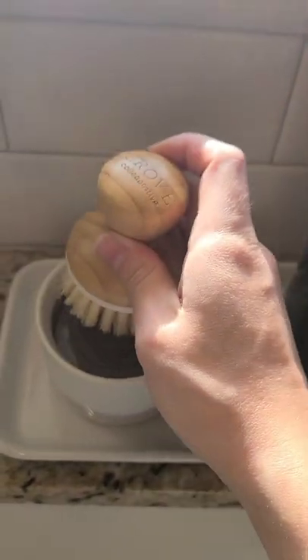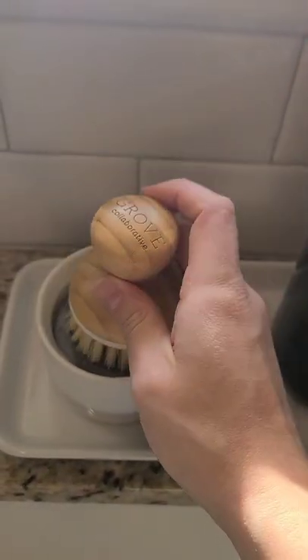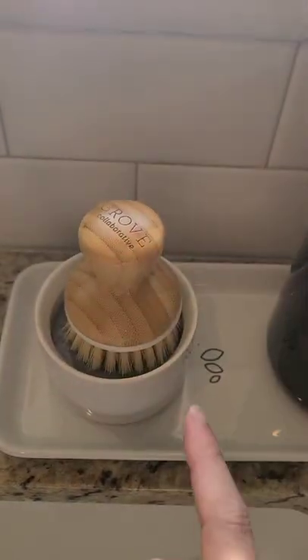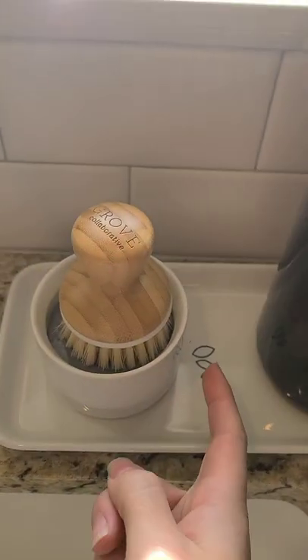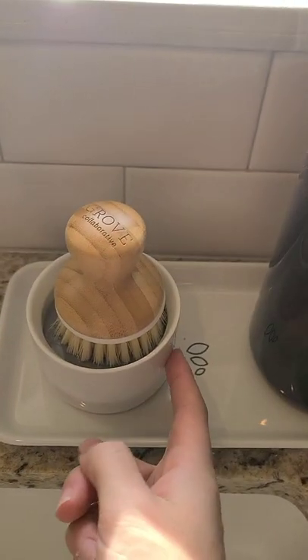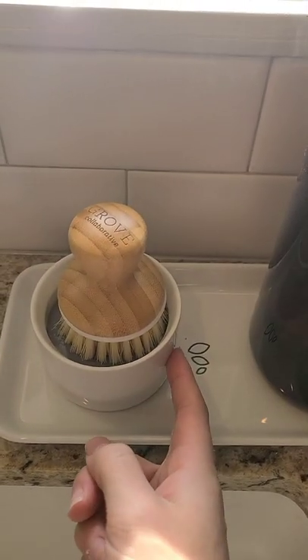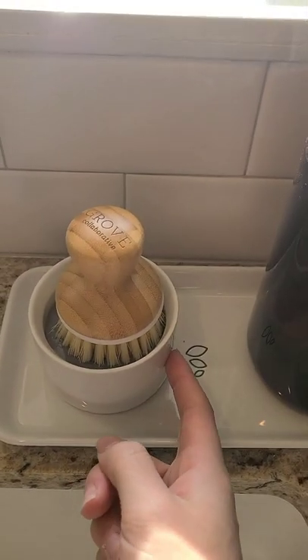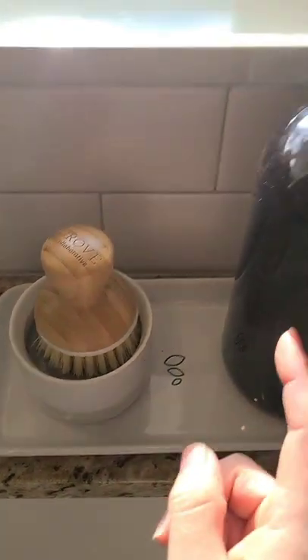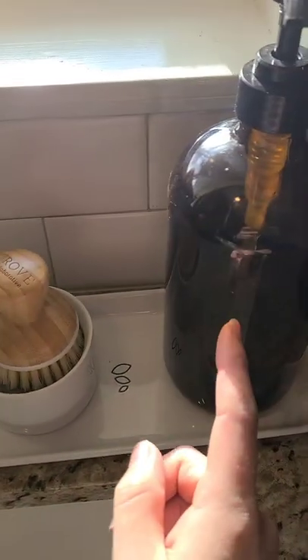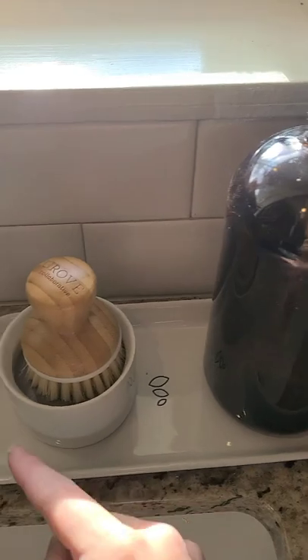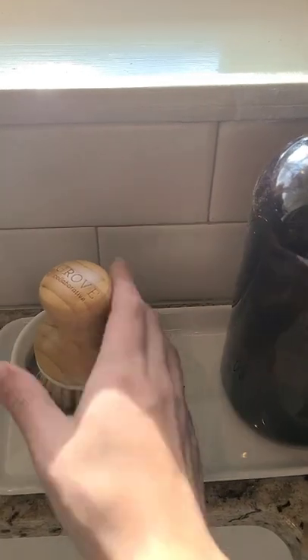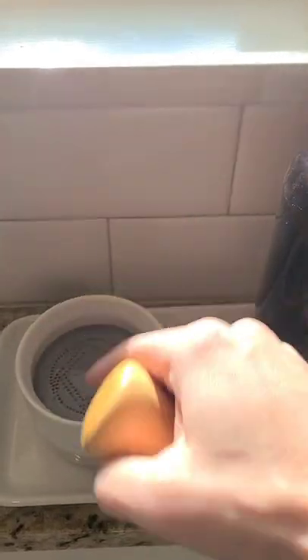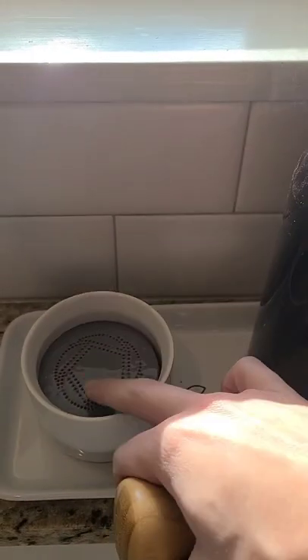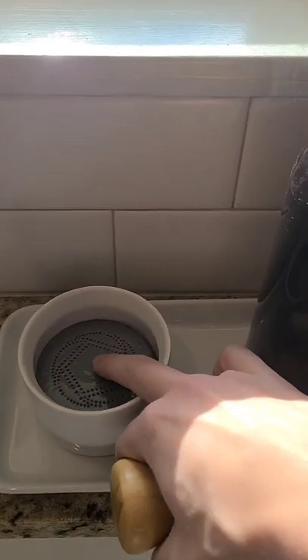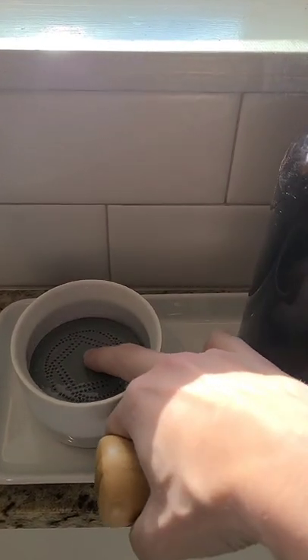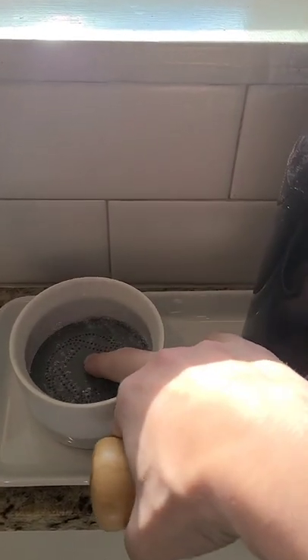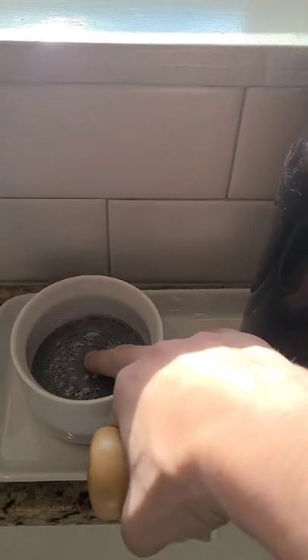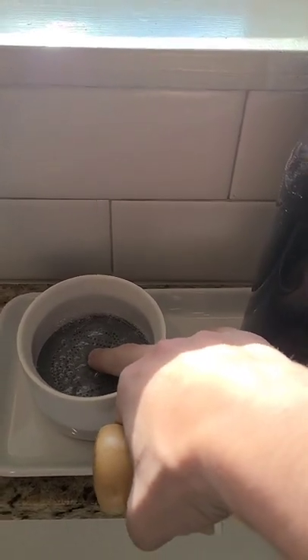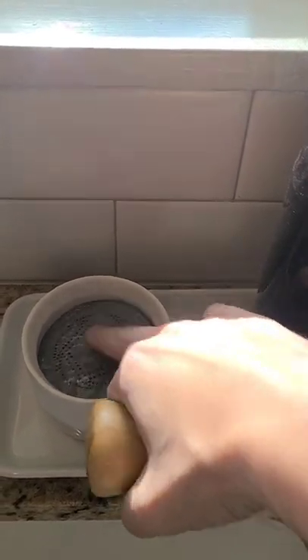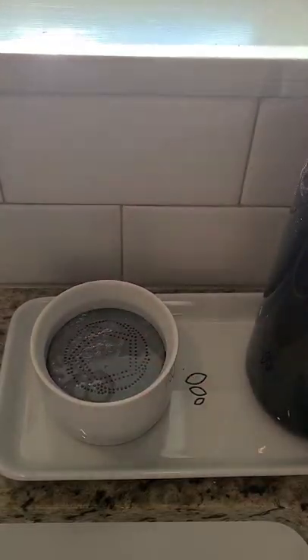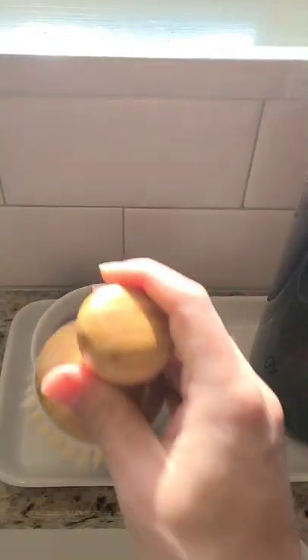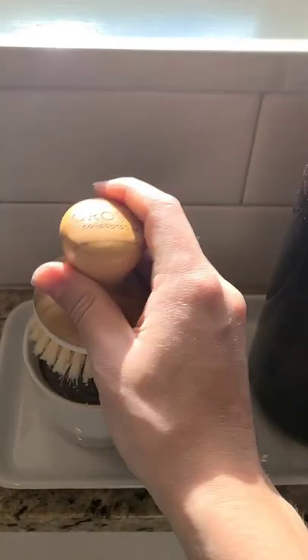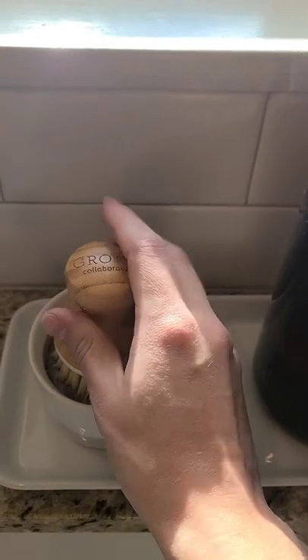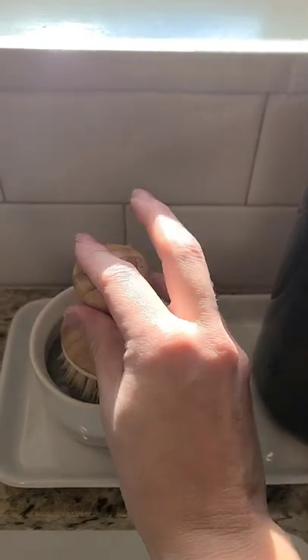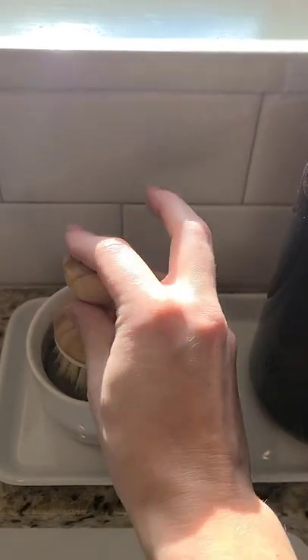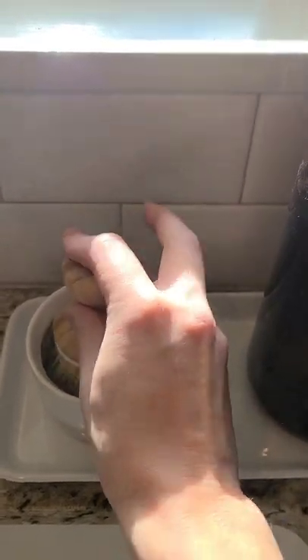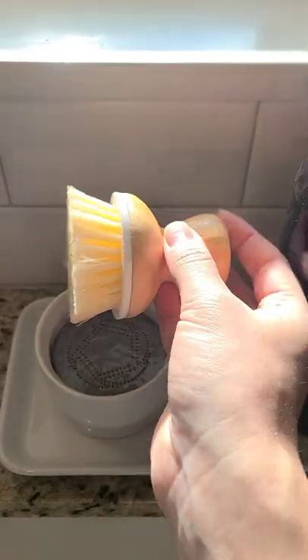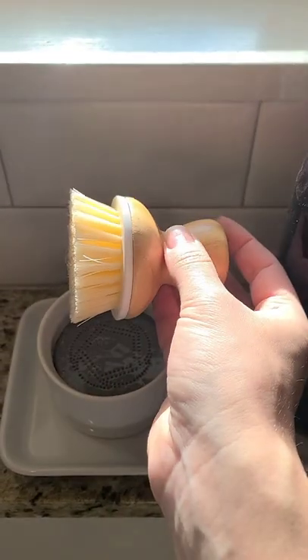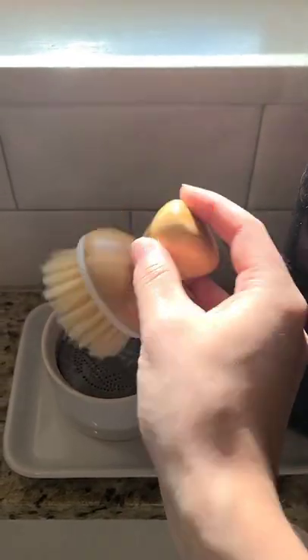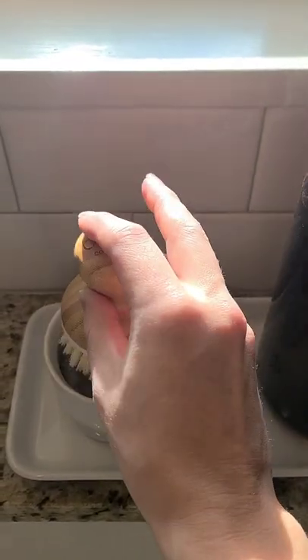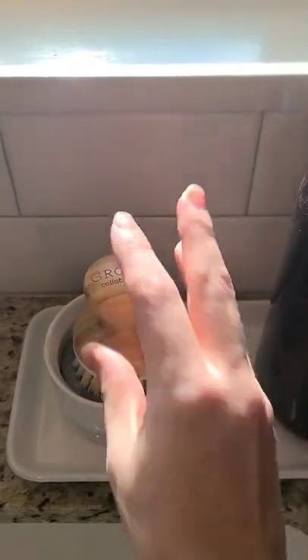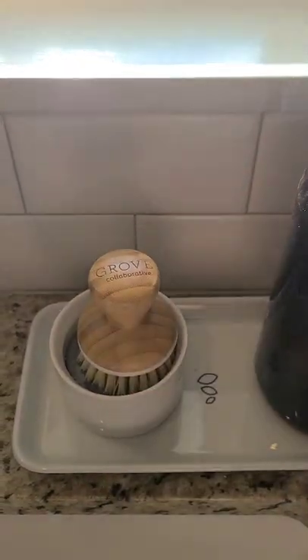The cool part is all you do is put your dish soap in here with a little bit of water, and this is spring-loaded. As you can see, soap is under there, and when you need more, you just dab it in there and the soap gets on the brush. Genius.